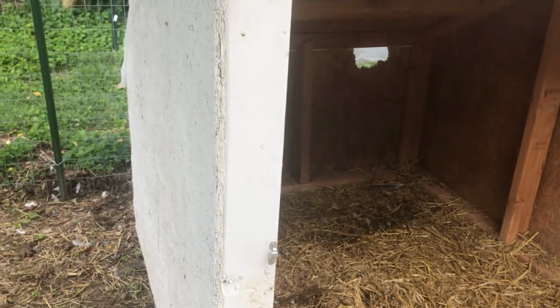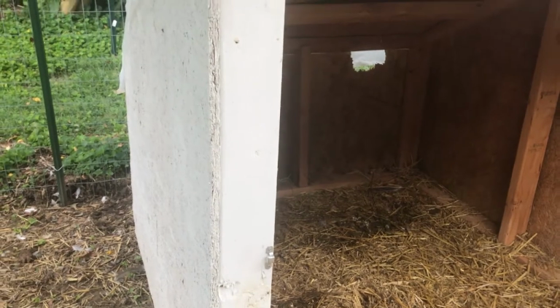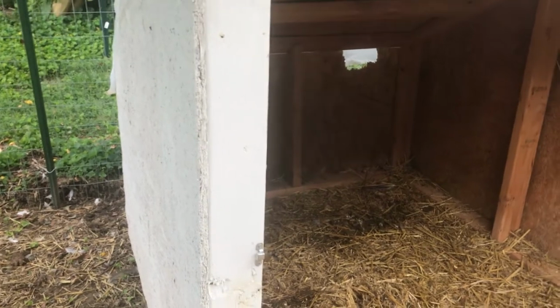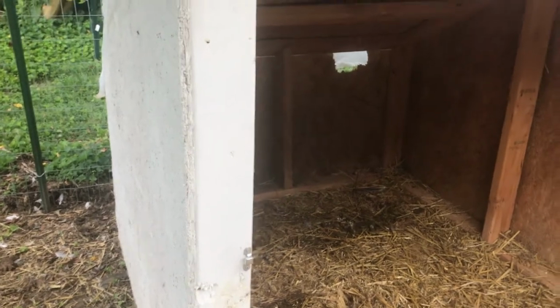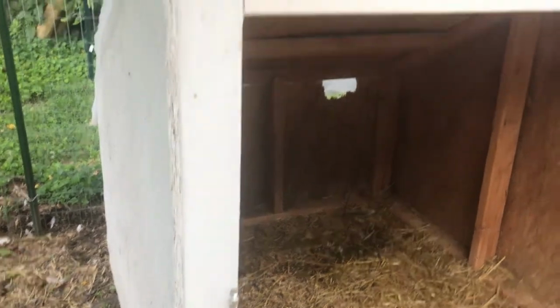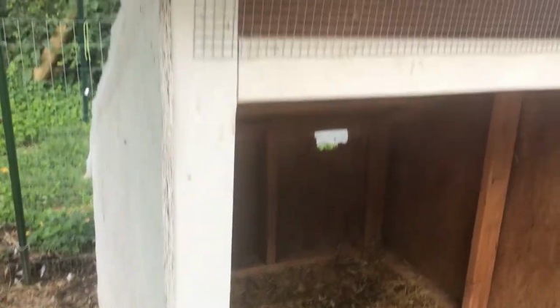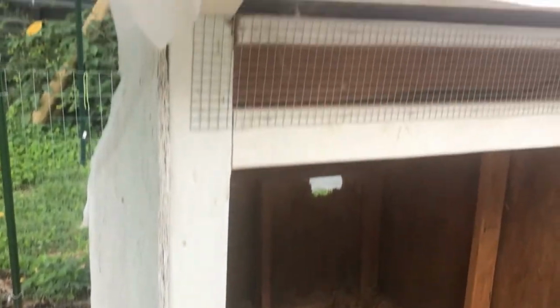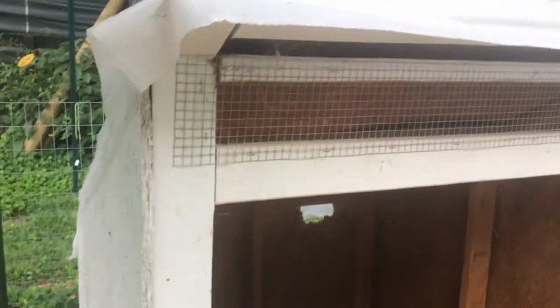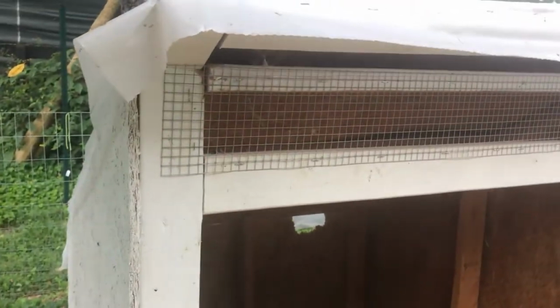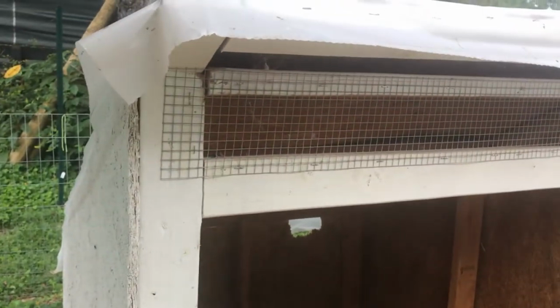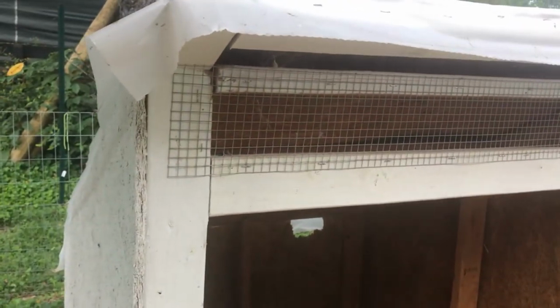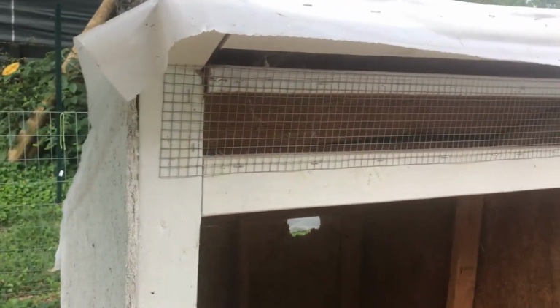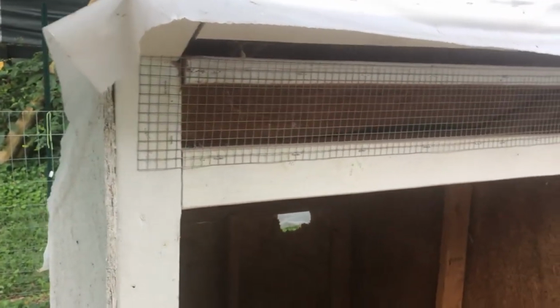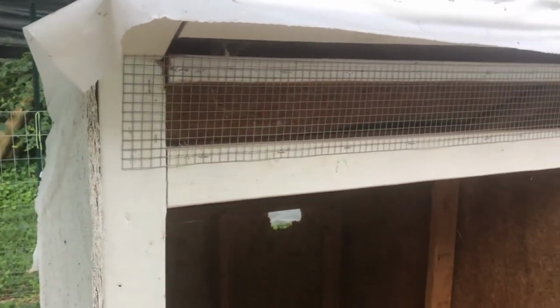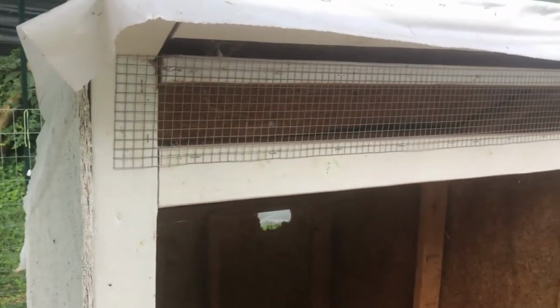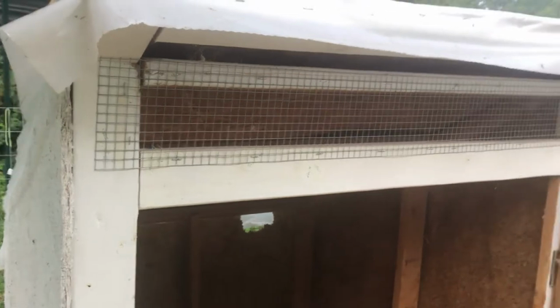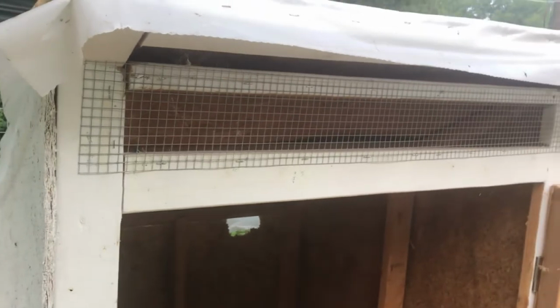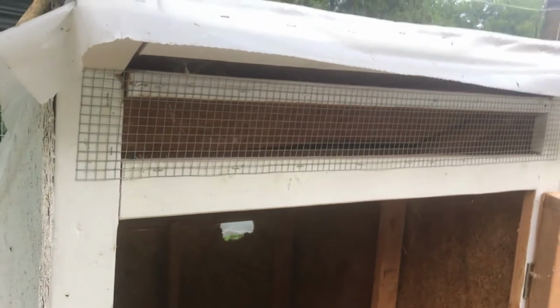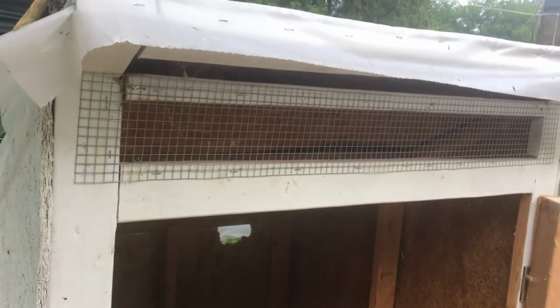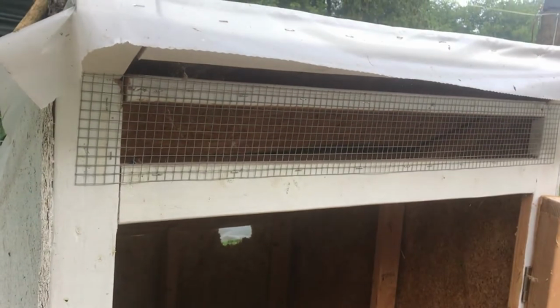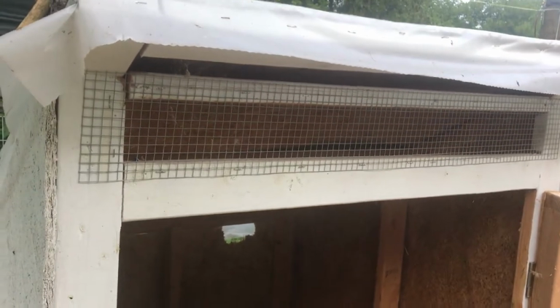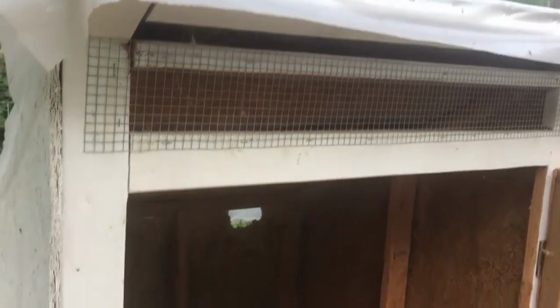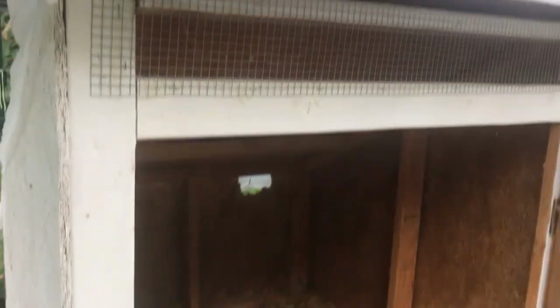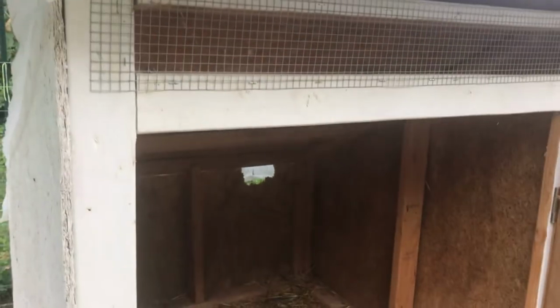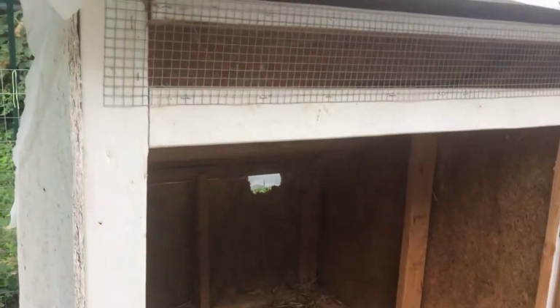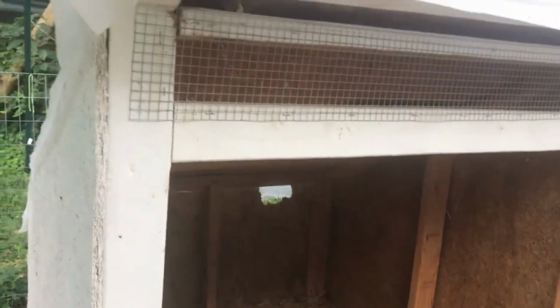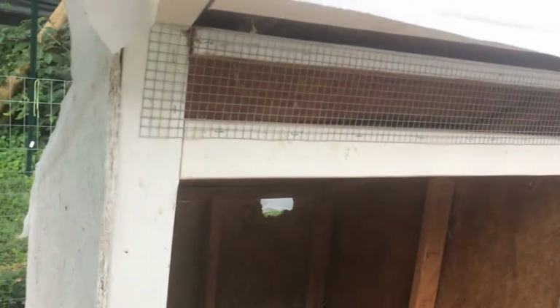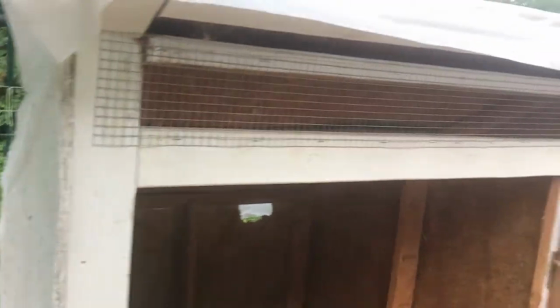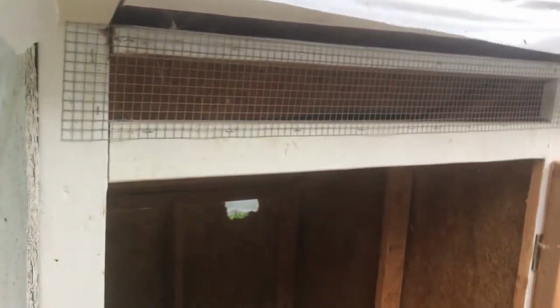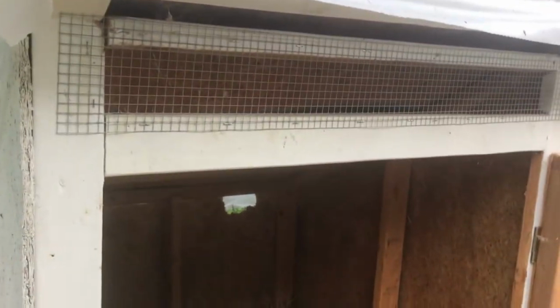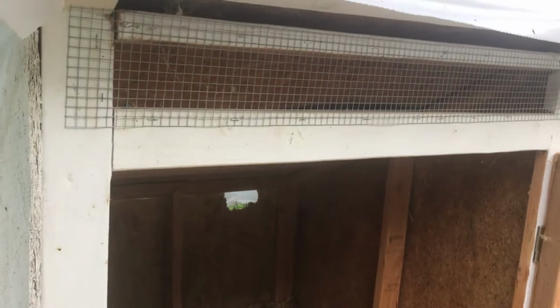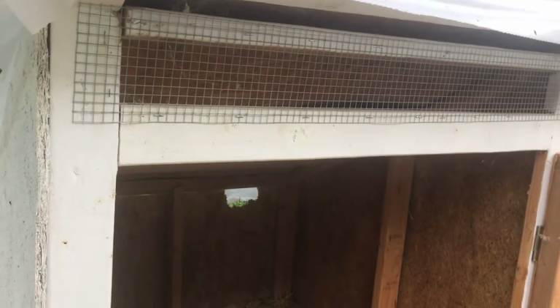For wintertime, I'll put a cover over the front here to help keep out any drafts, and make sure they have deep bedding. And it should be good to go.